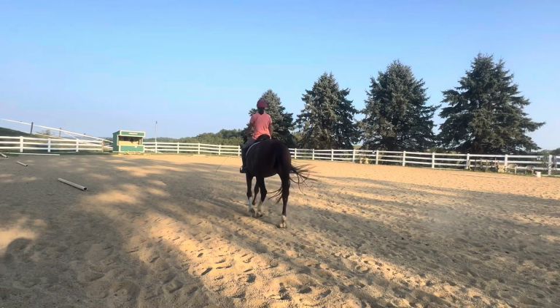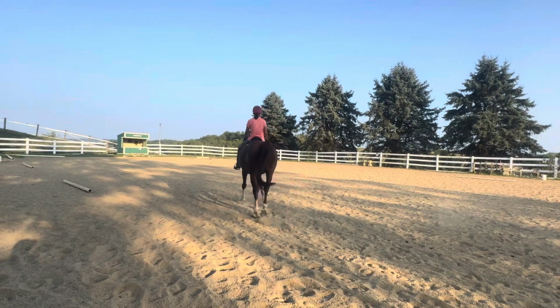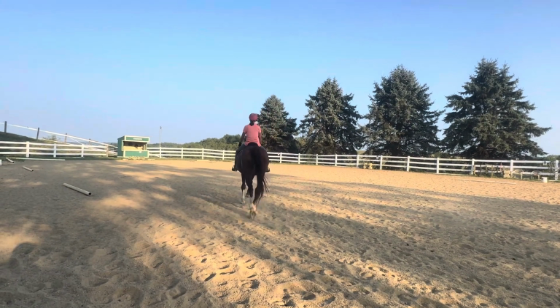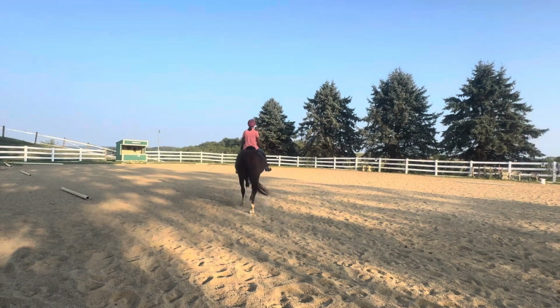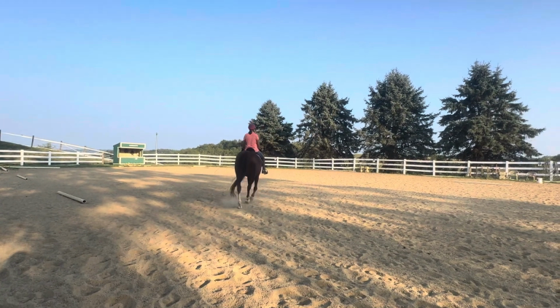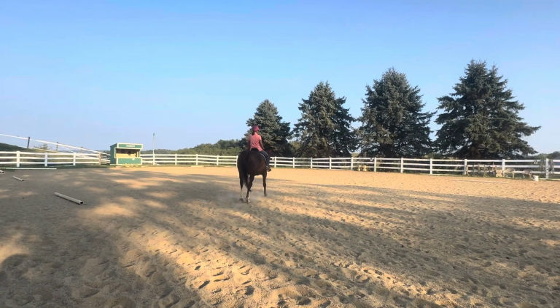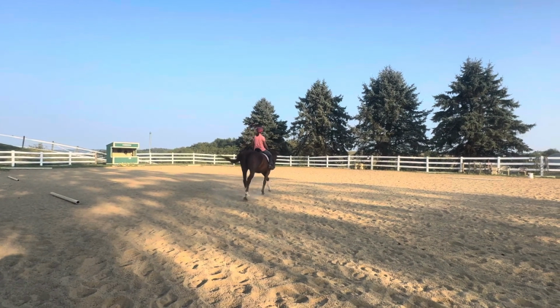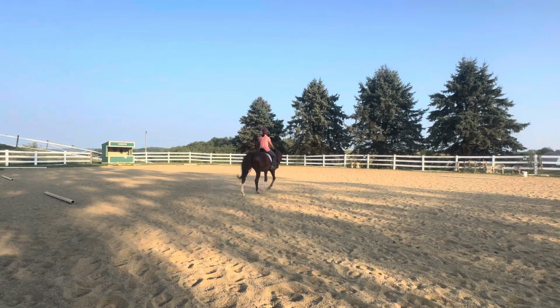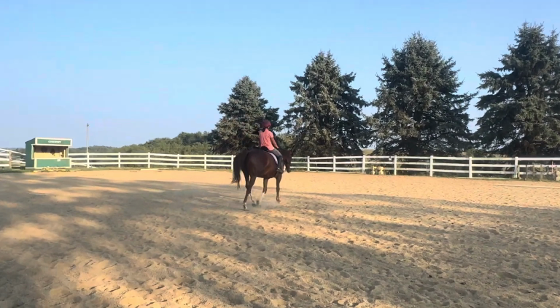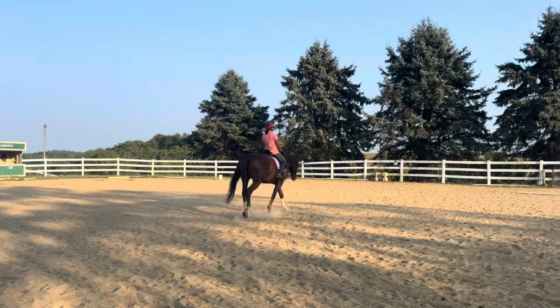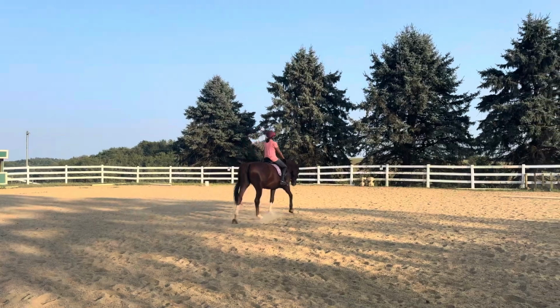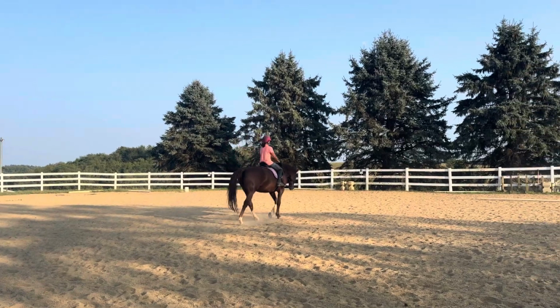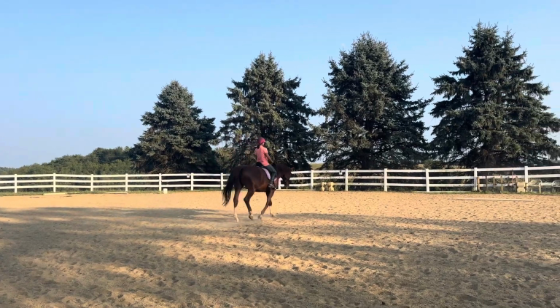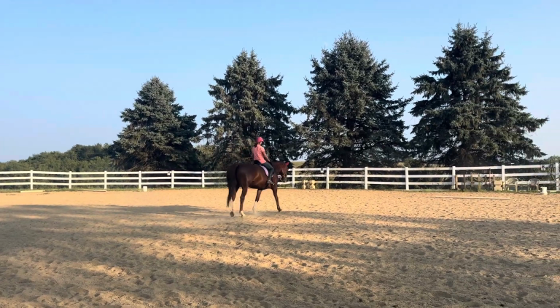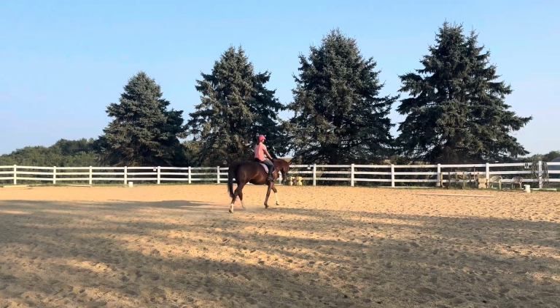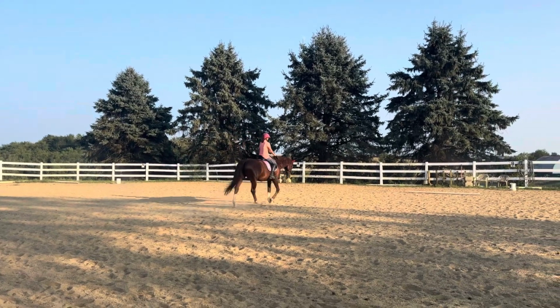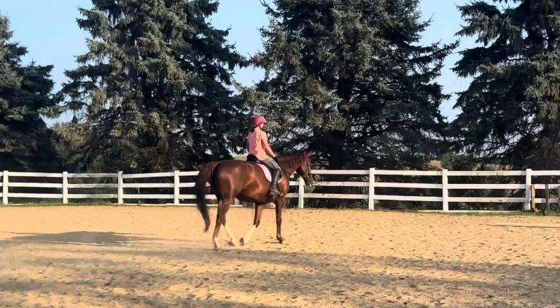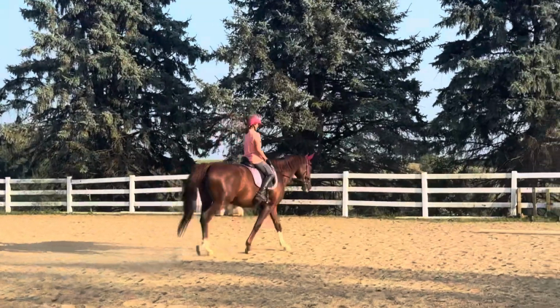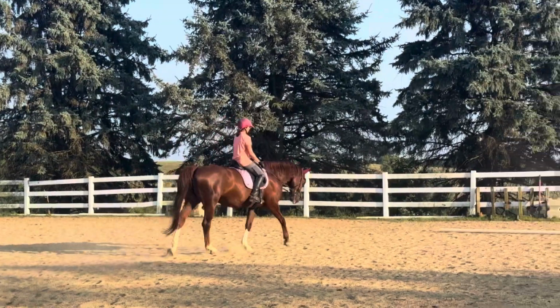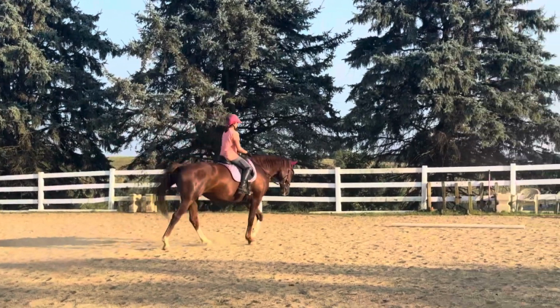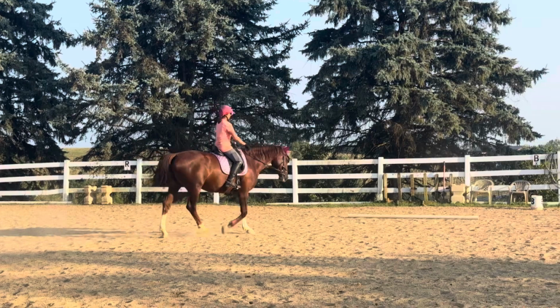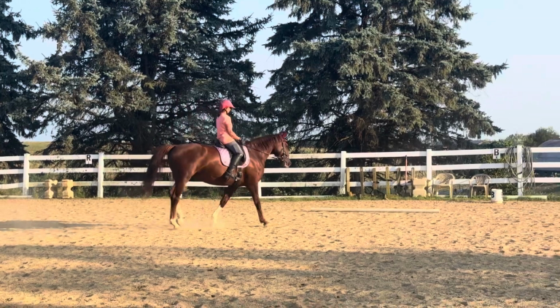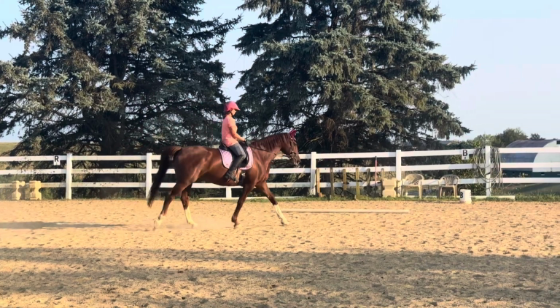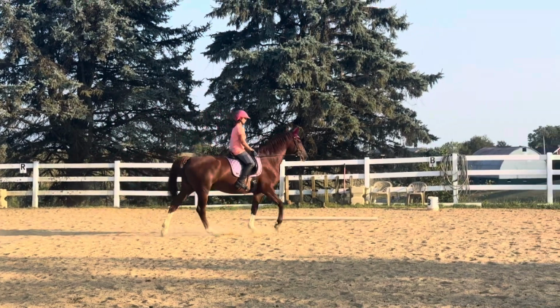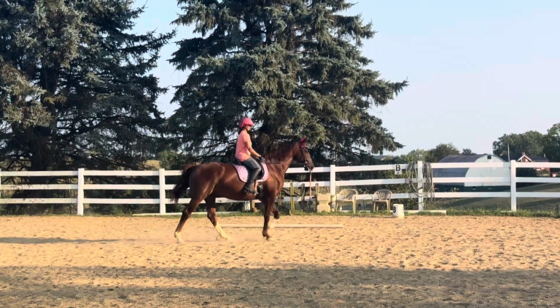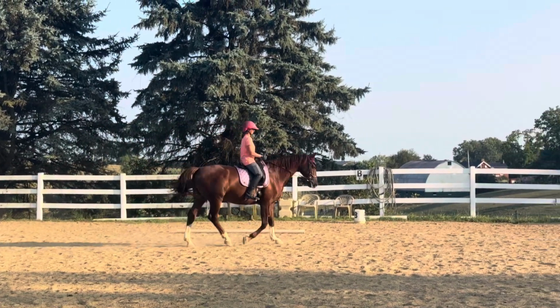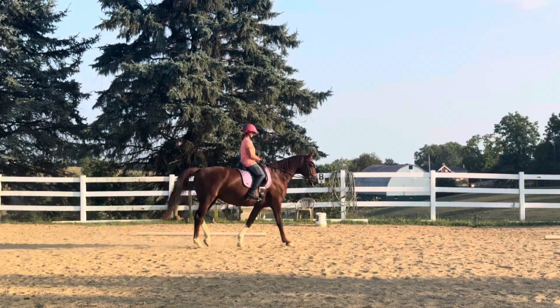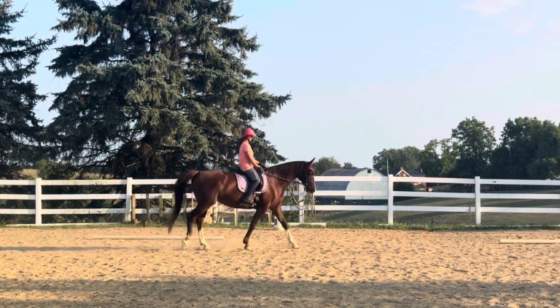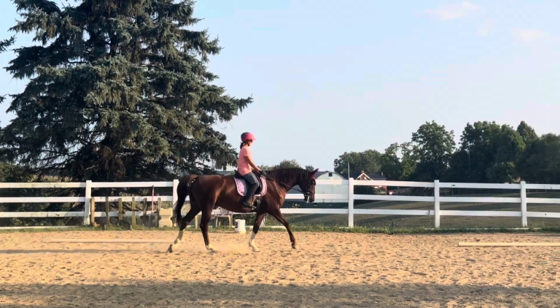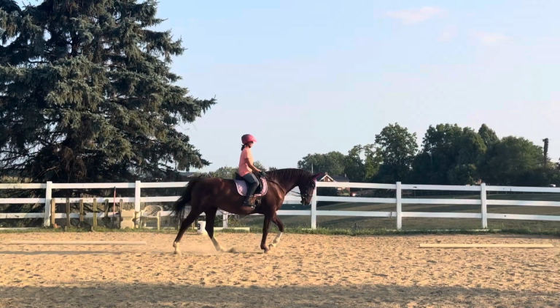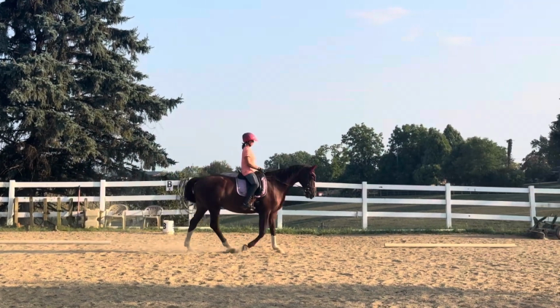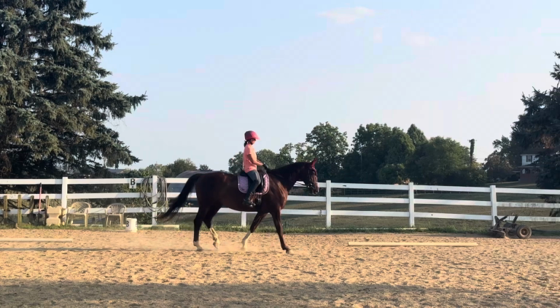Now the hard part in the free walk is then bringing the horse back up. So we're going to bring her up. We're going to shorten the inside rein and then shorten the outside. We have to be diligent. A lot of horses jig.